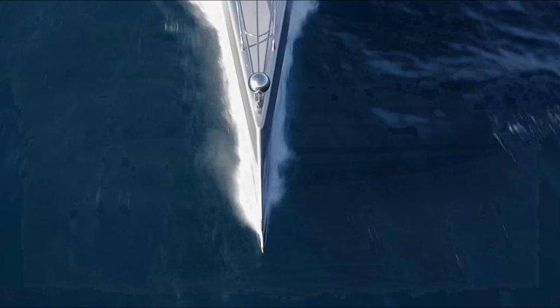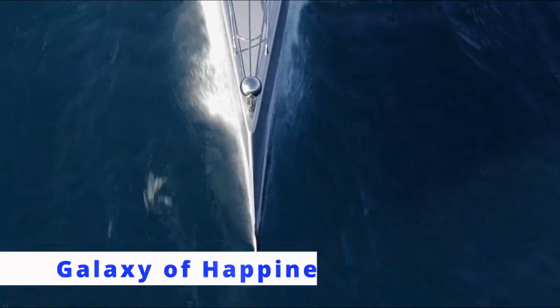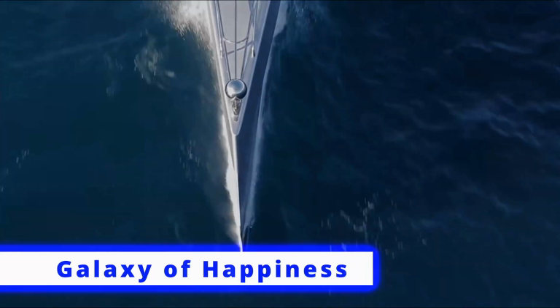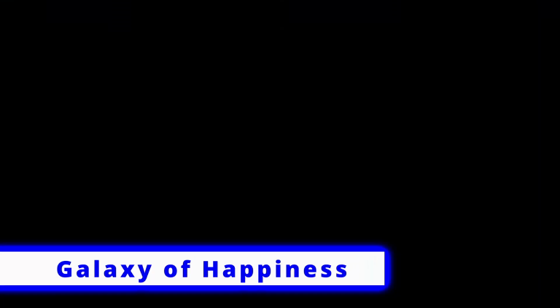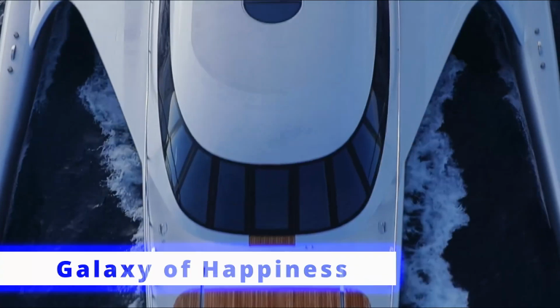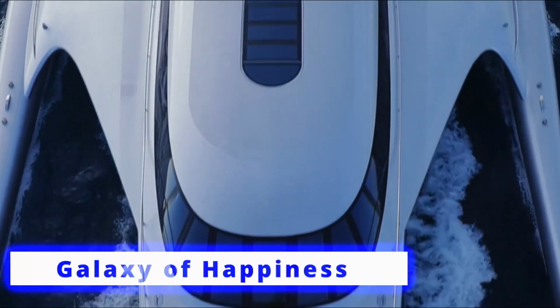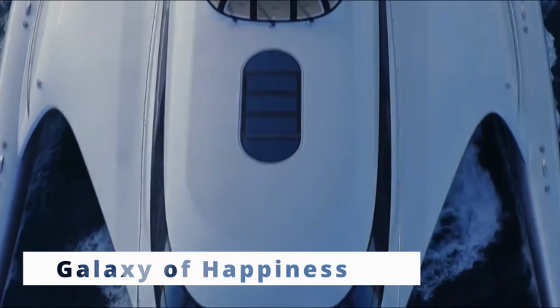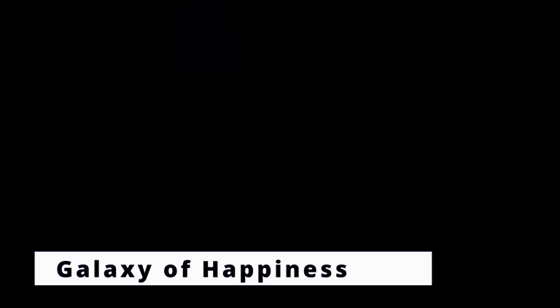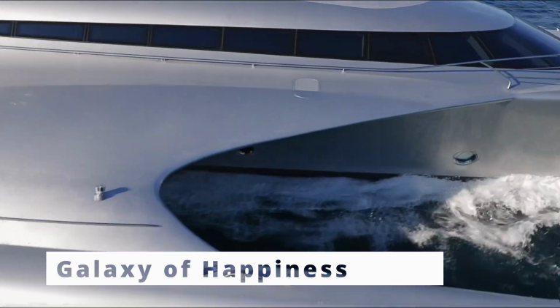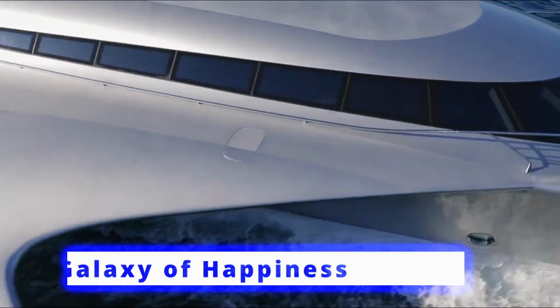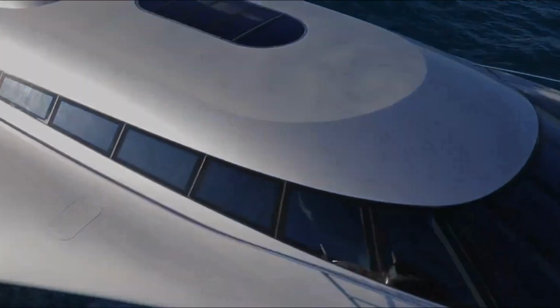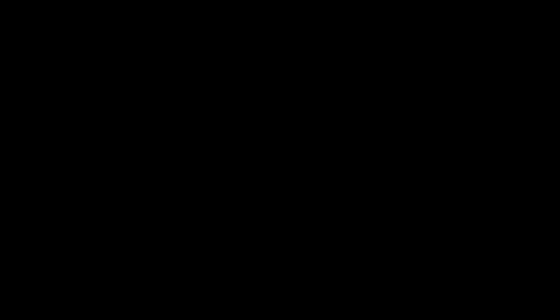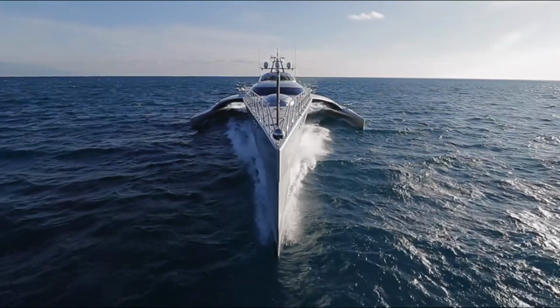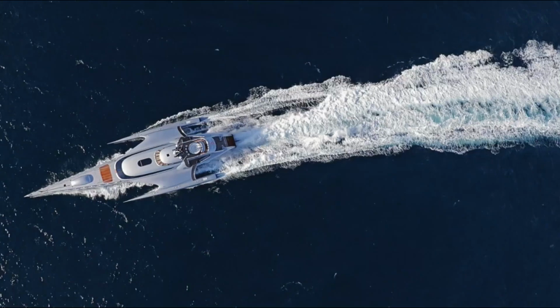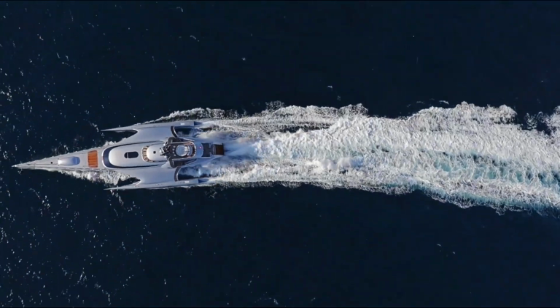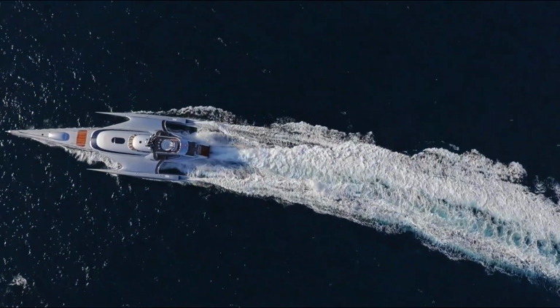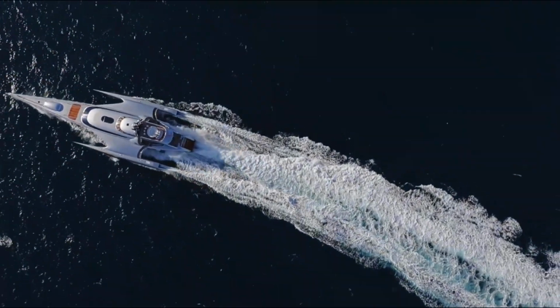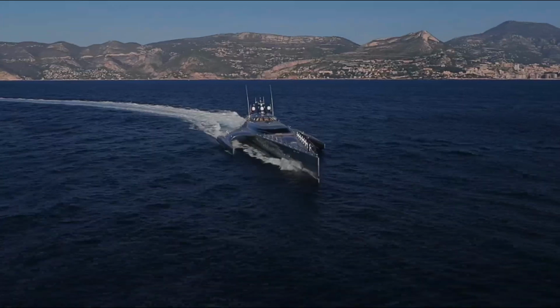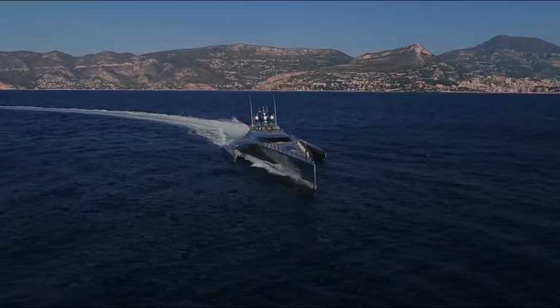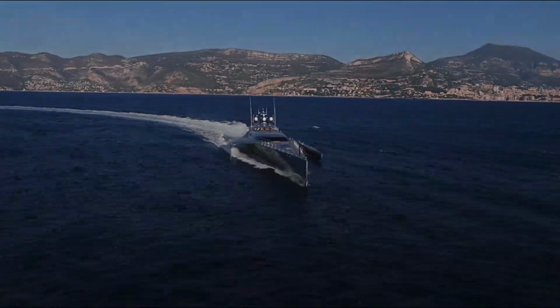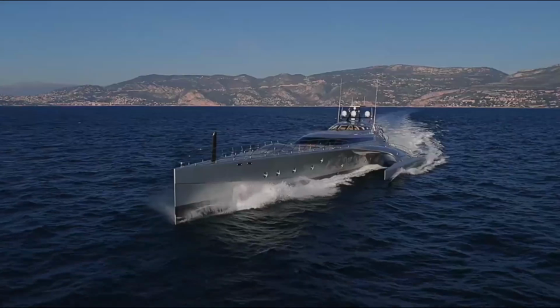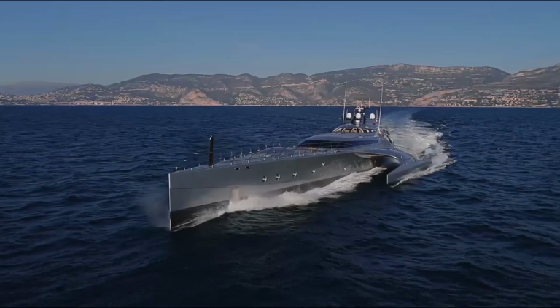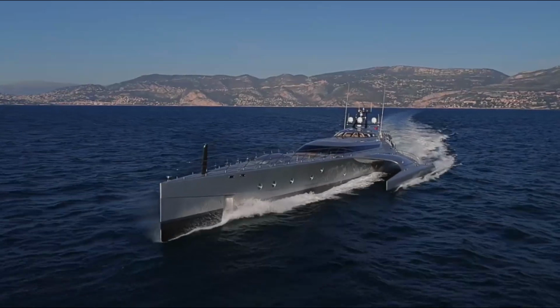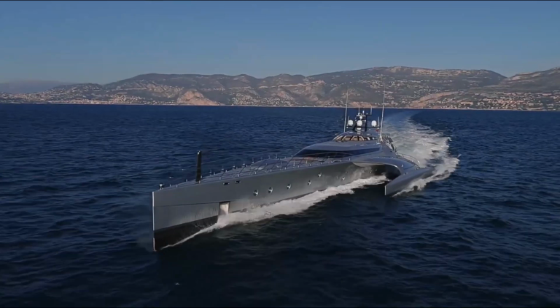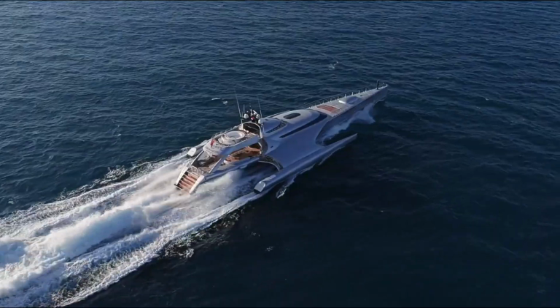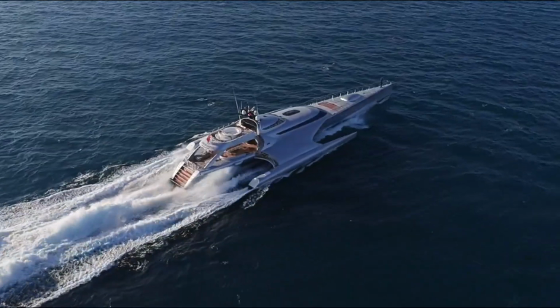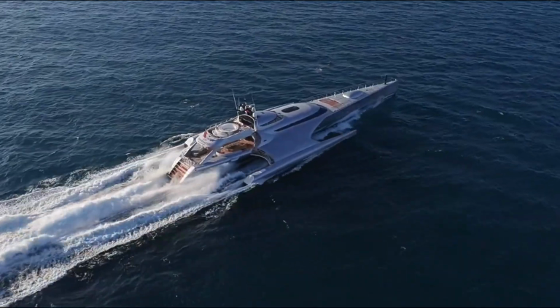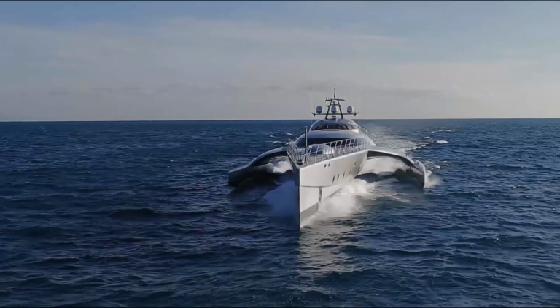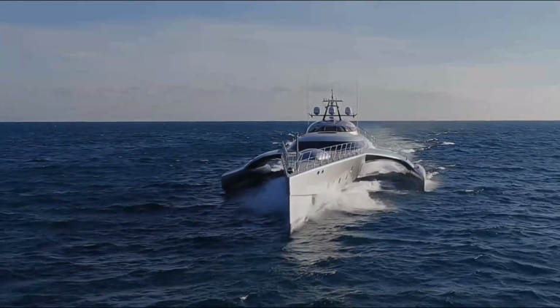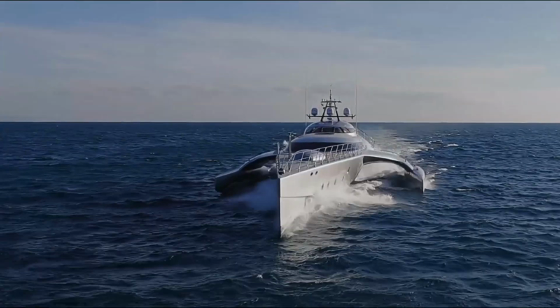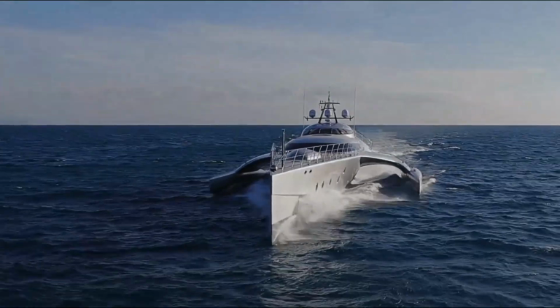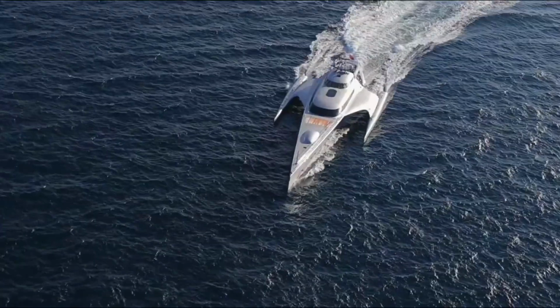Finally, for those who seek luxury, the Galaxy of Happiness Super Yacht combines opulence with sustainability. It's equipped with twin diesel engines and energy-efficient technology, making it both lavish and eco-conscious.